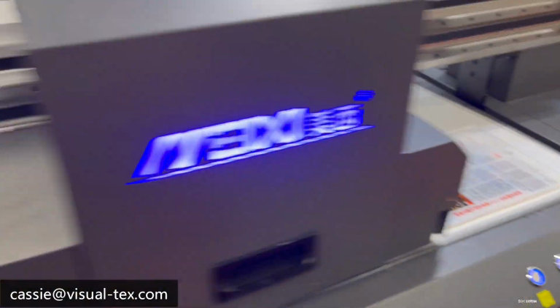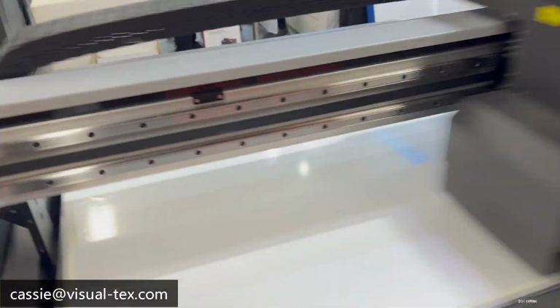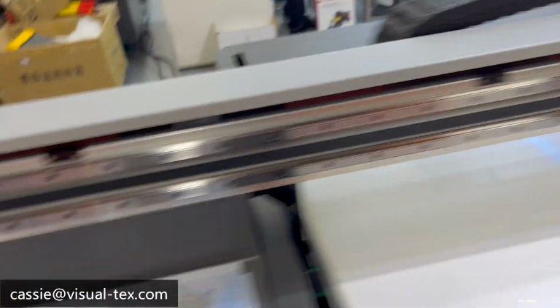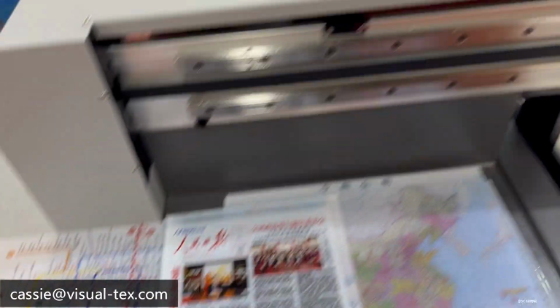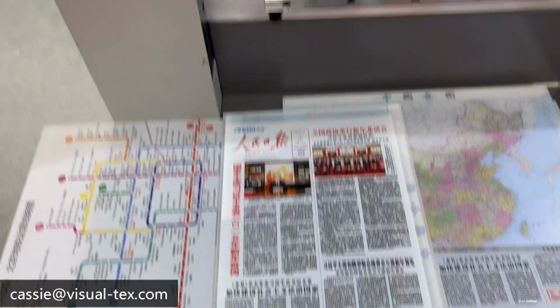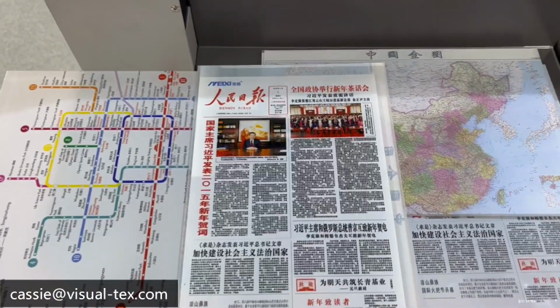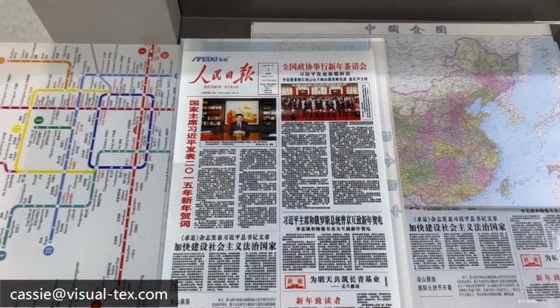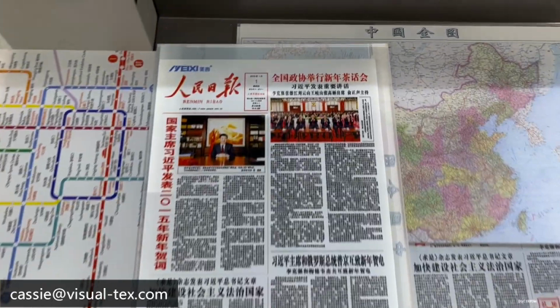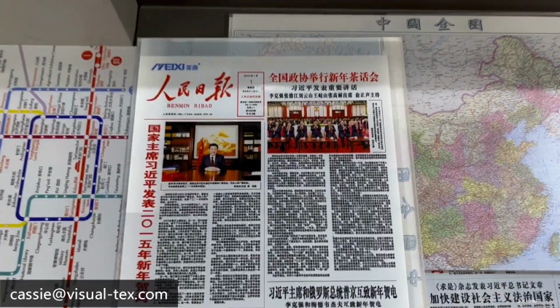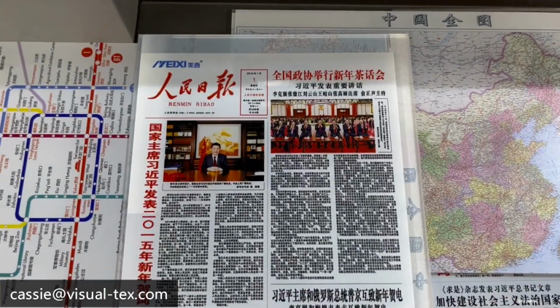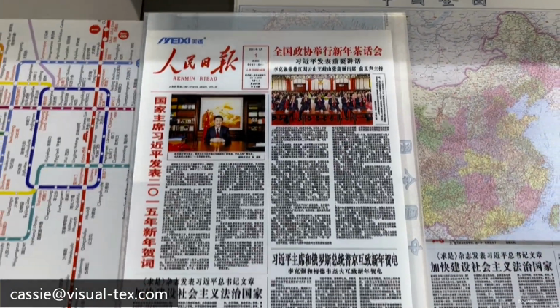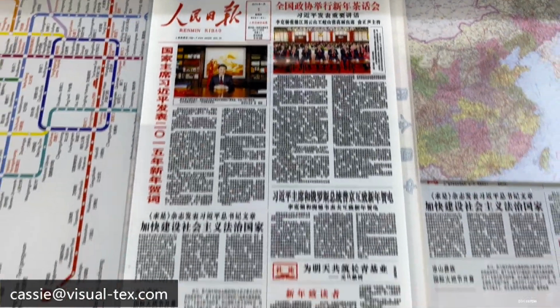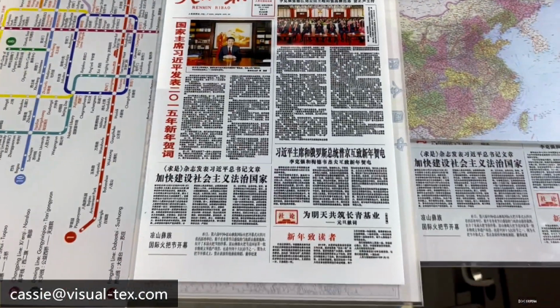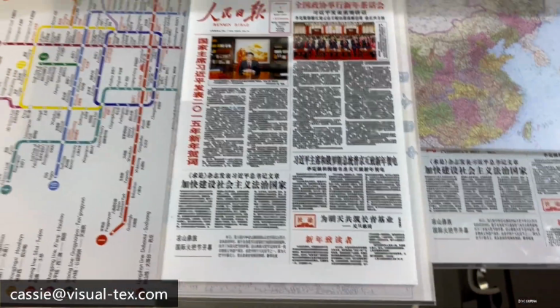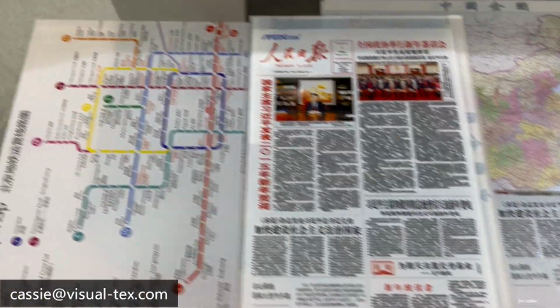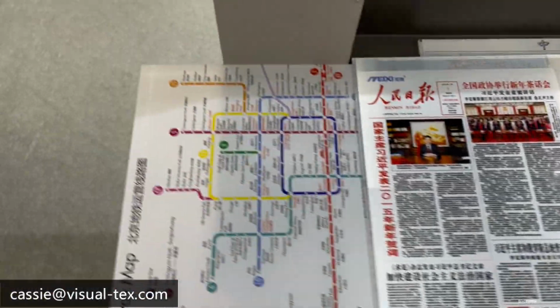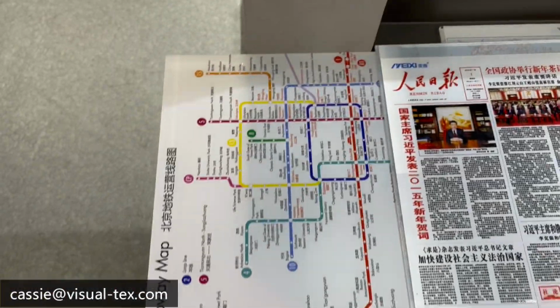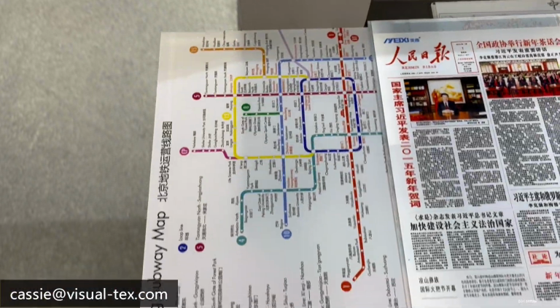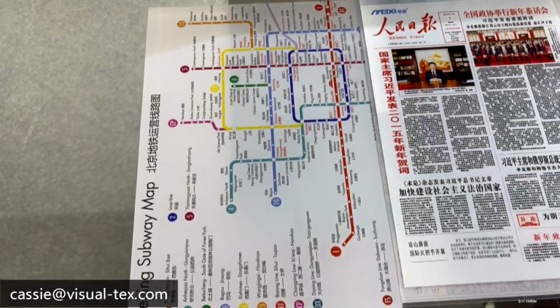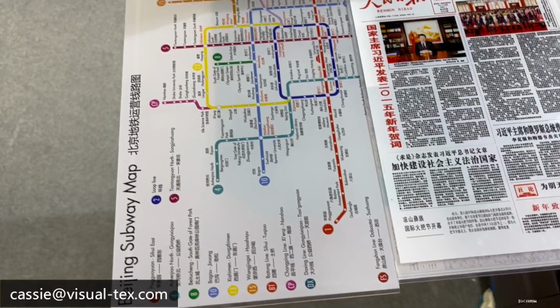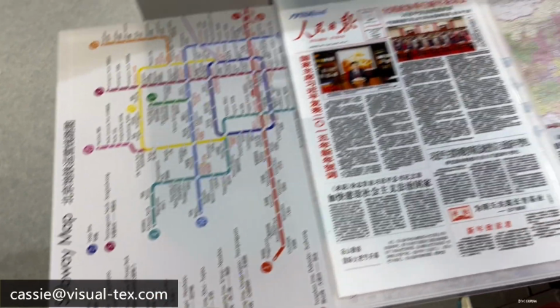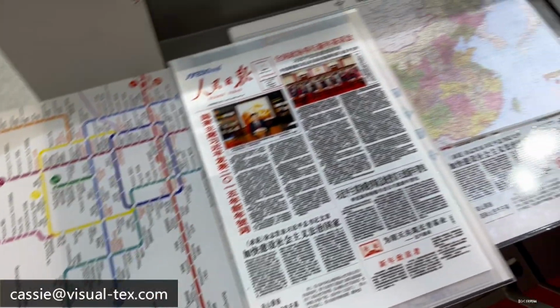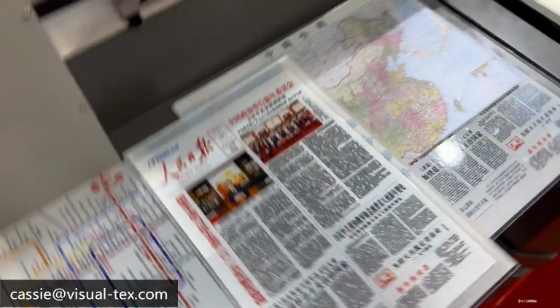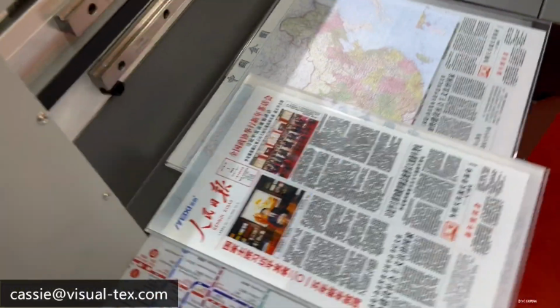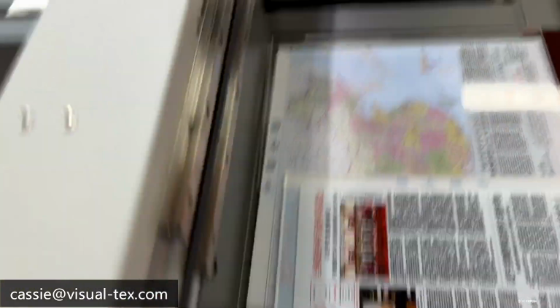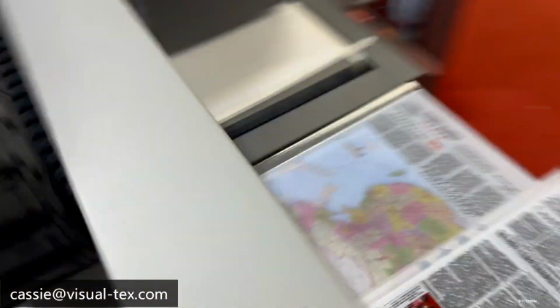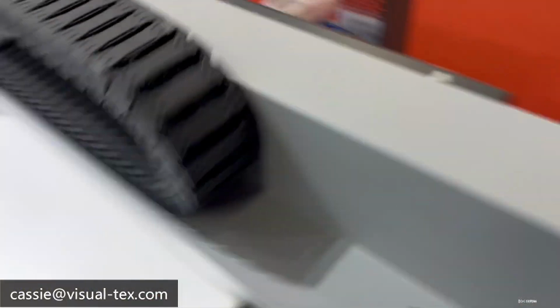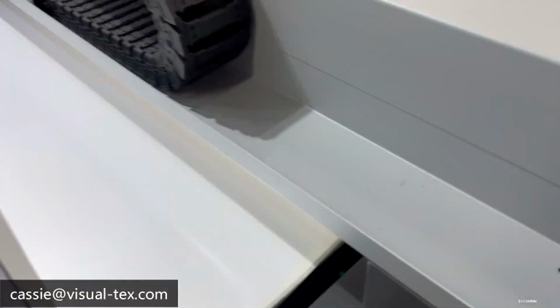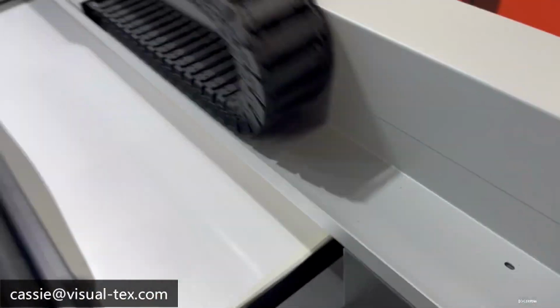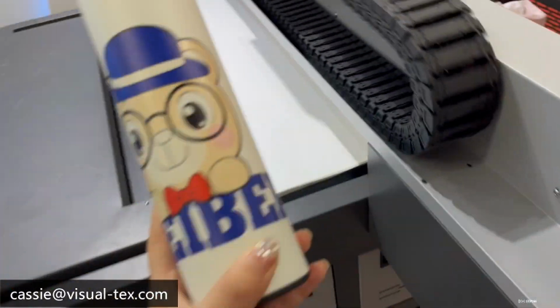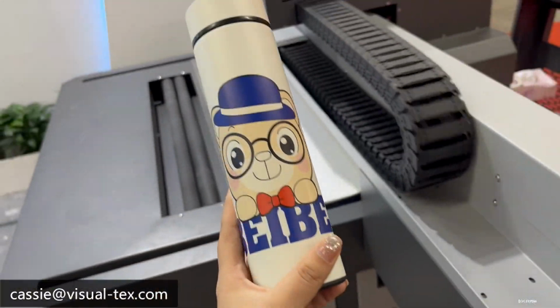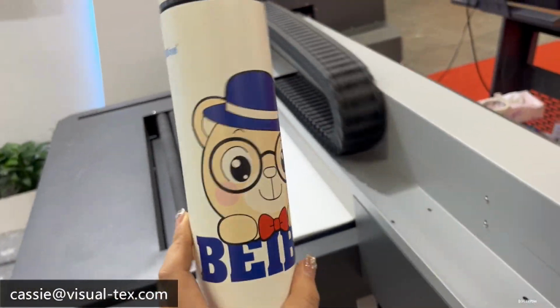These are our printing samples. I will show you. This cup is also one of the printing samples.